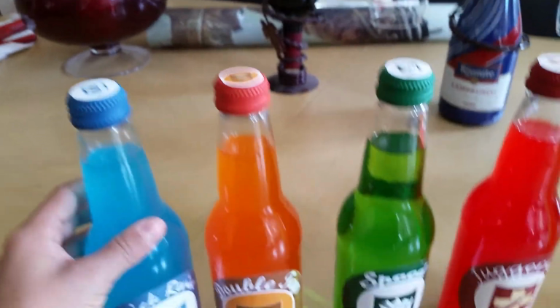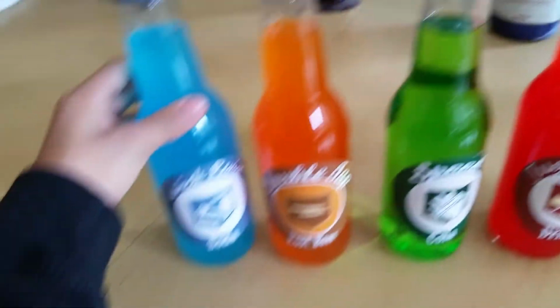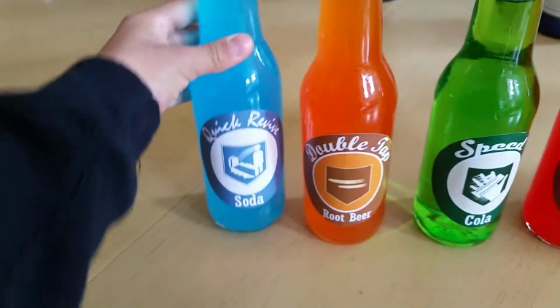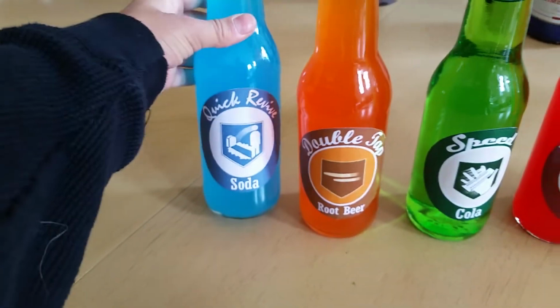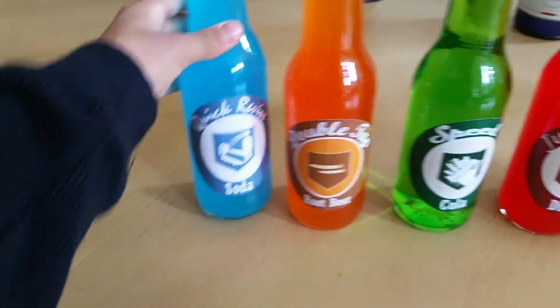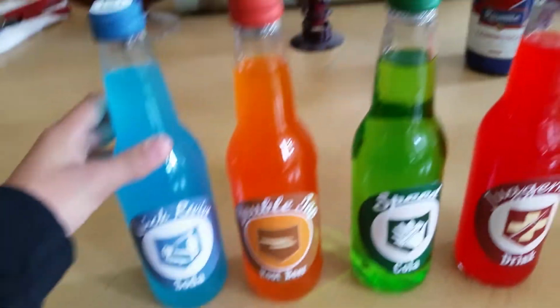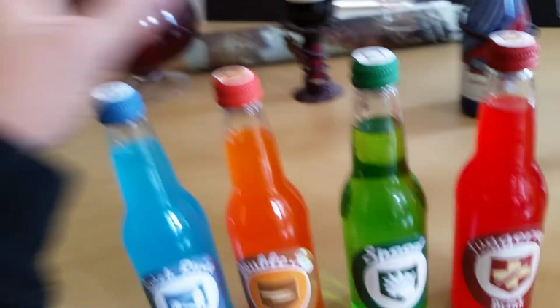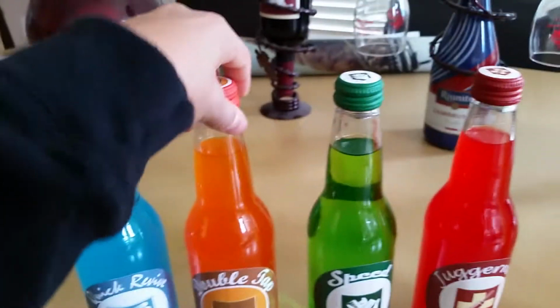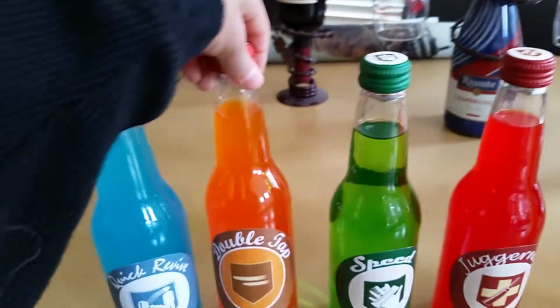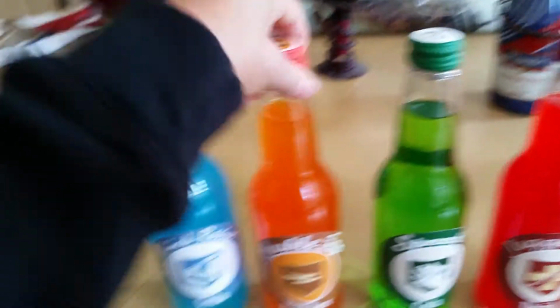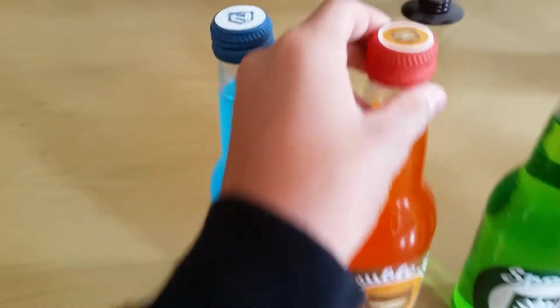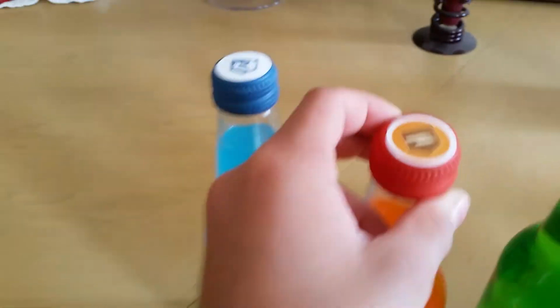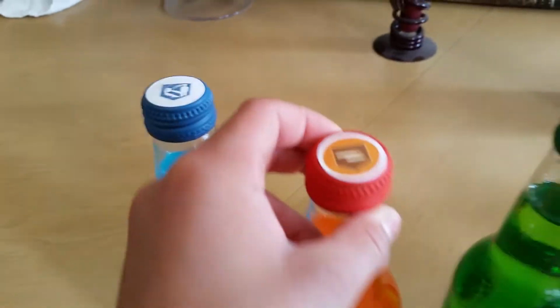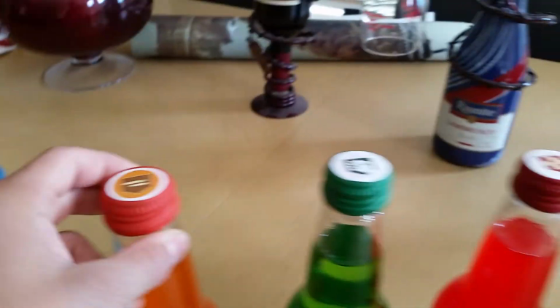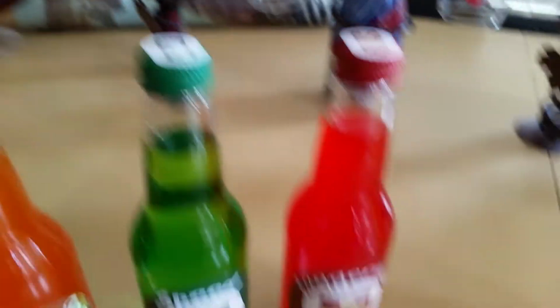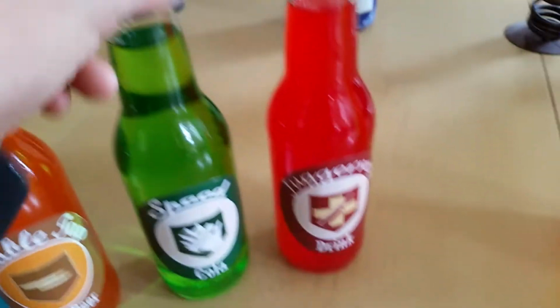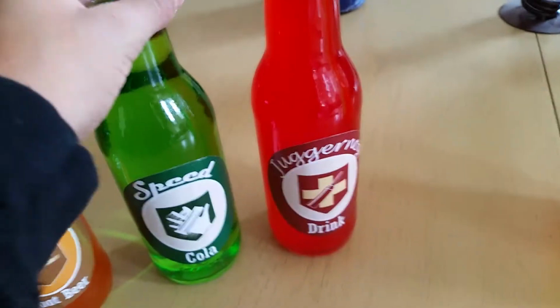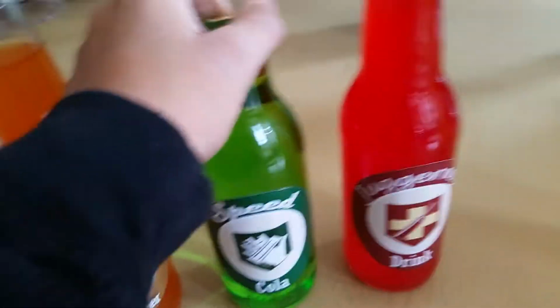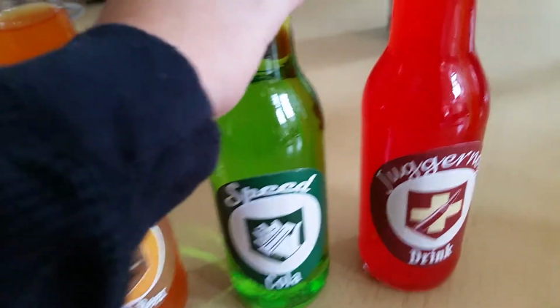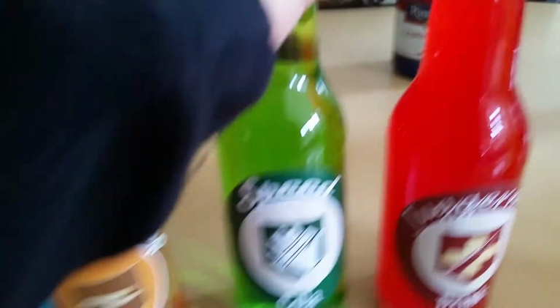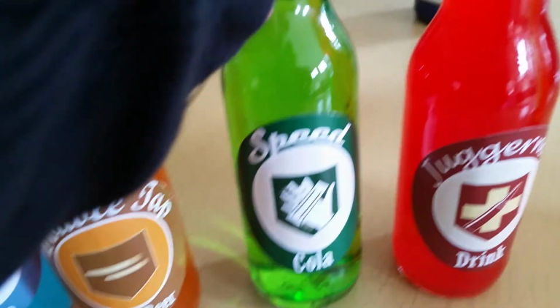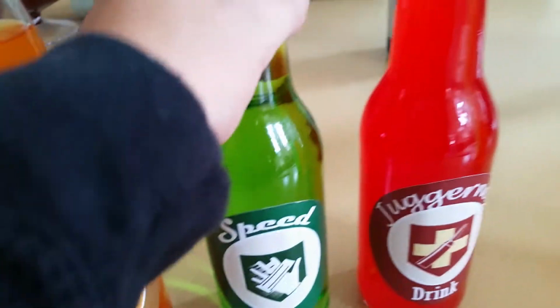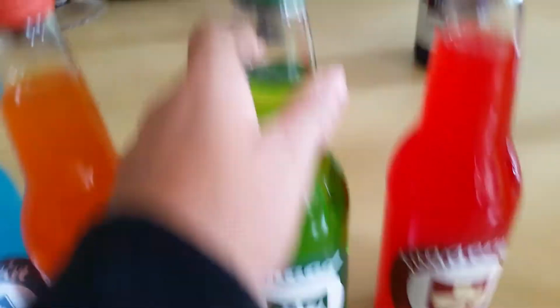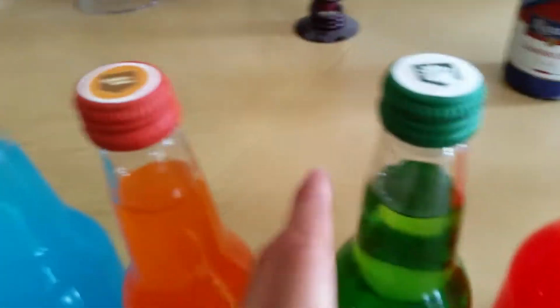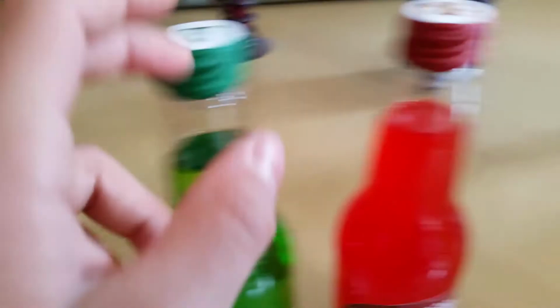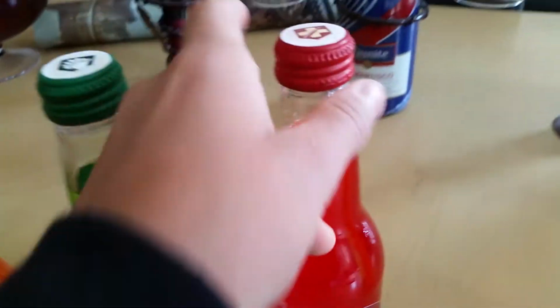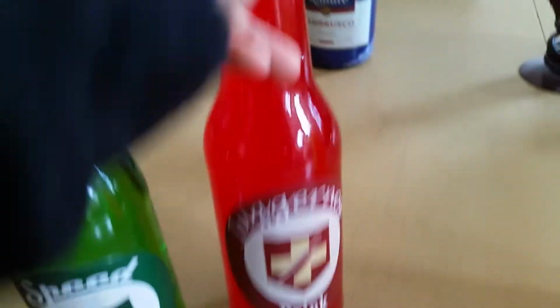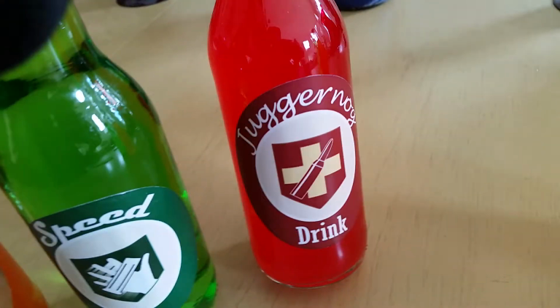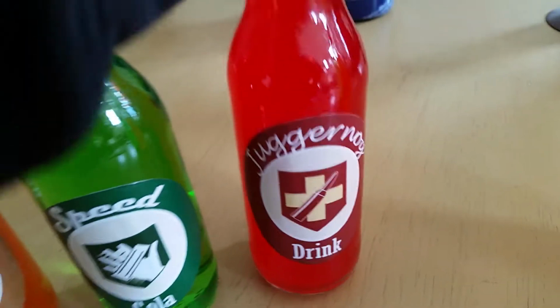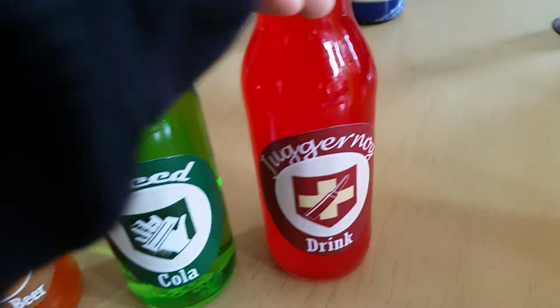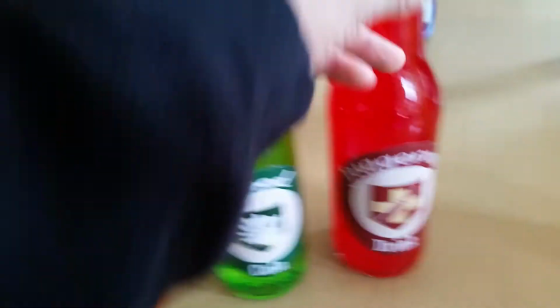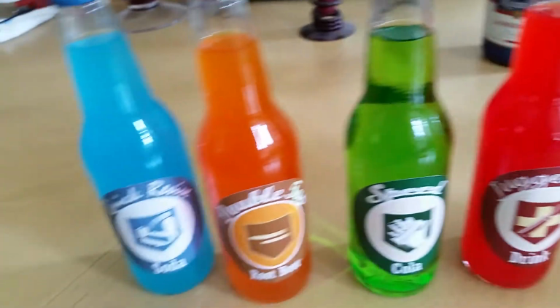So I got the label paper on Quick Revive, Double Tap. I also painted these — Bicola and Juggernaut. They look pretty cool.